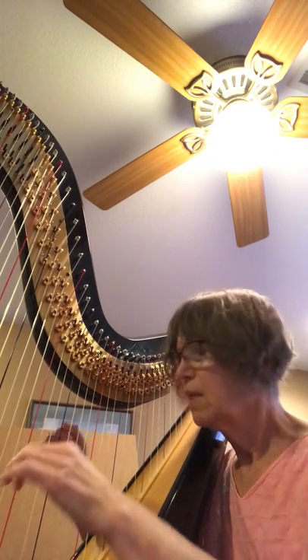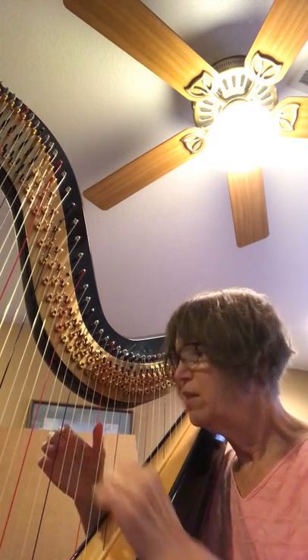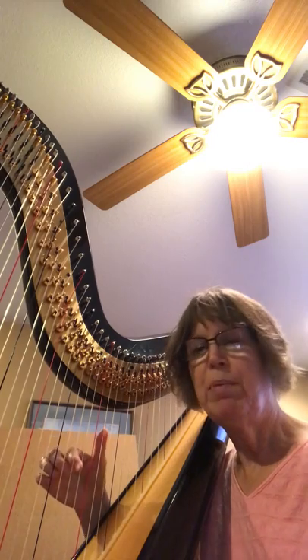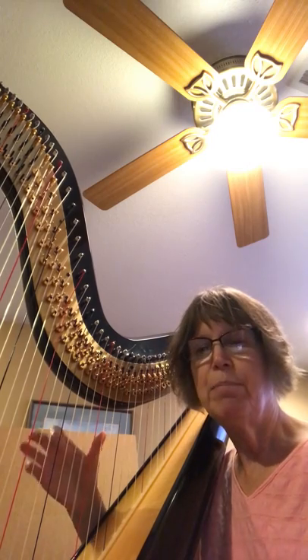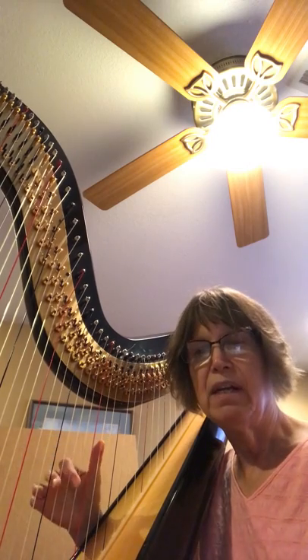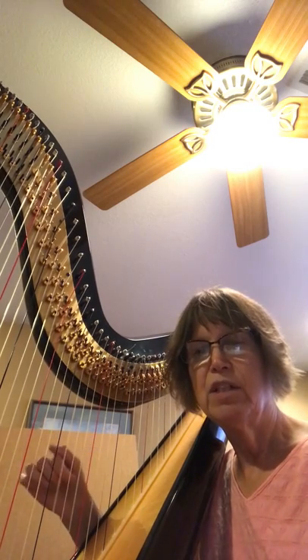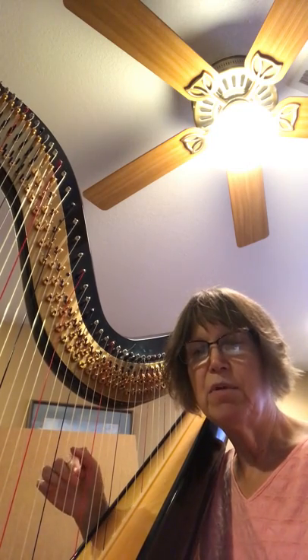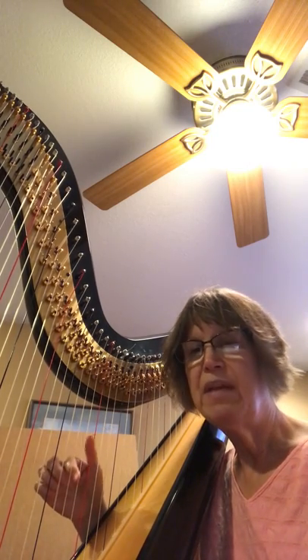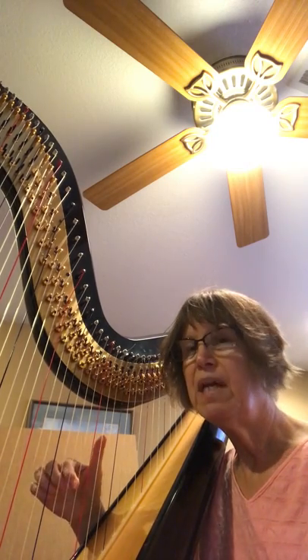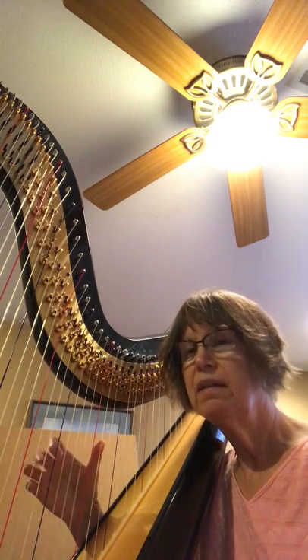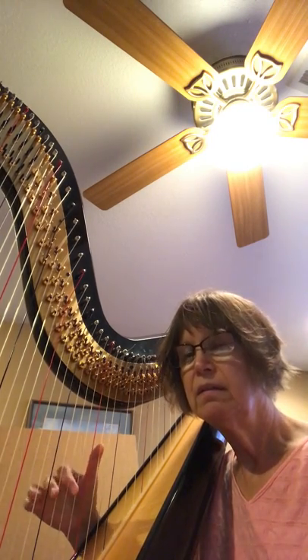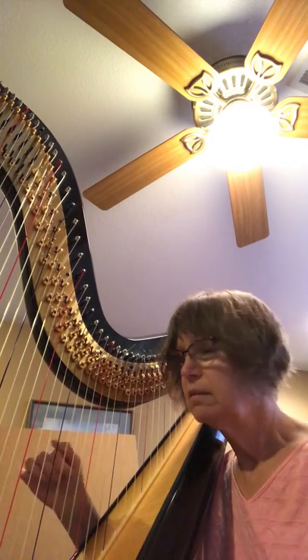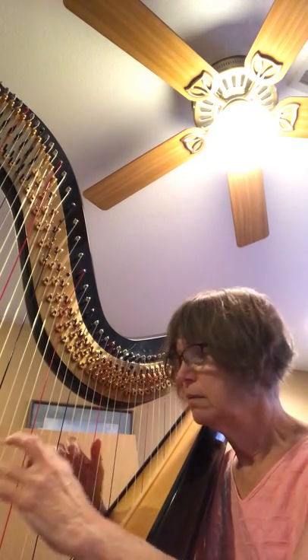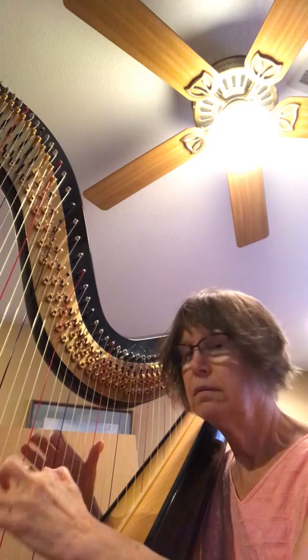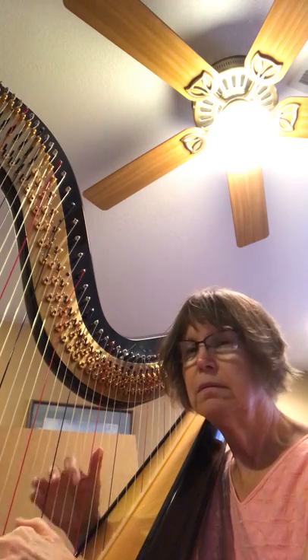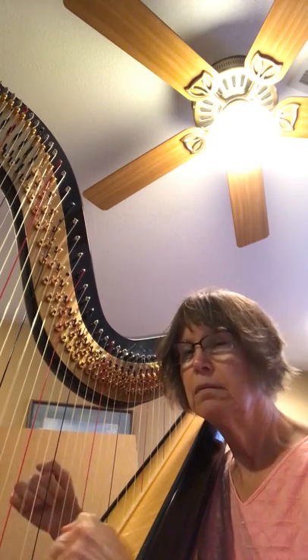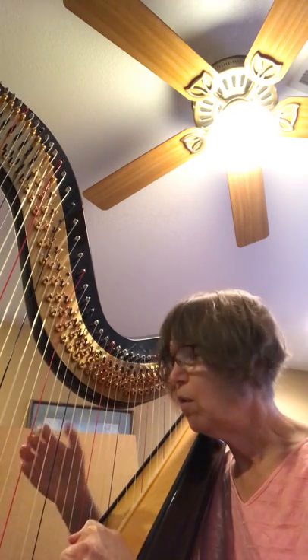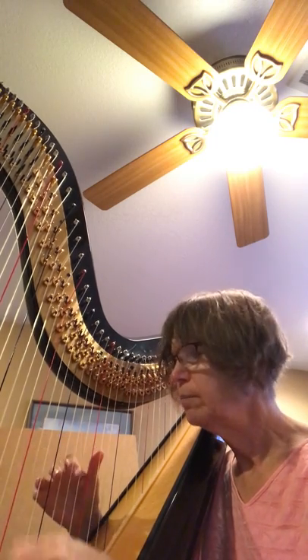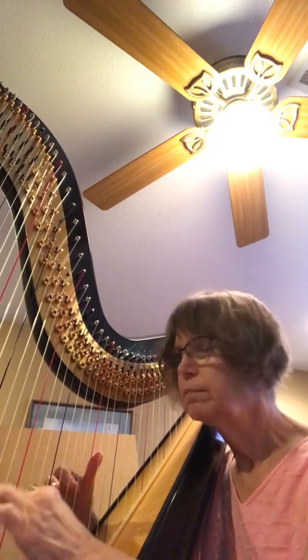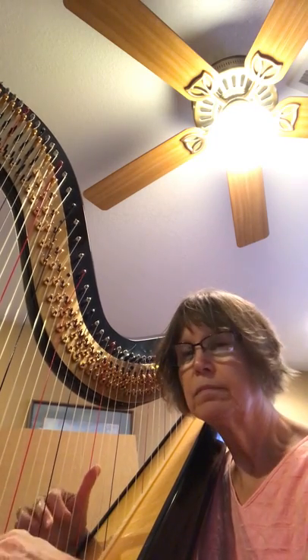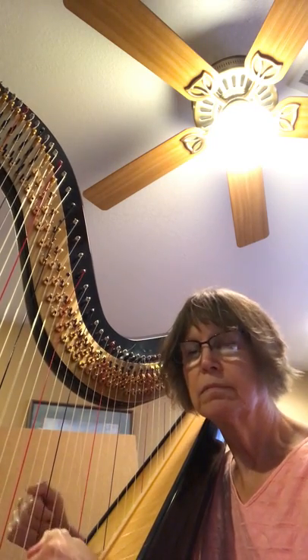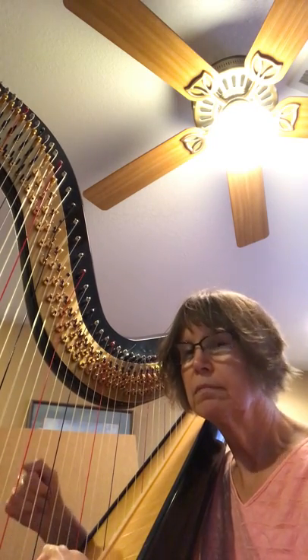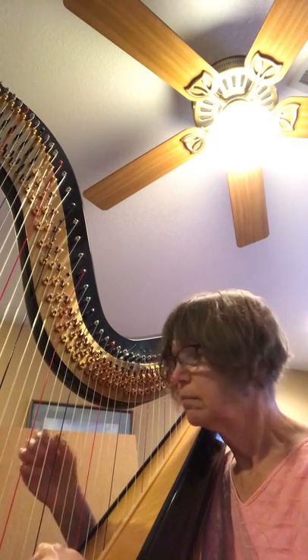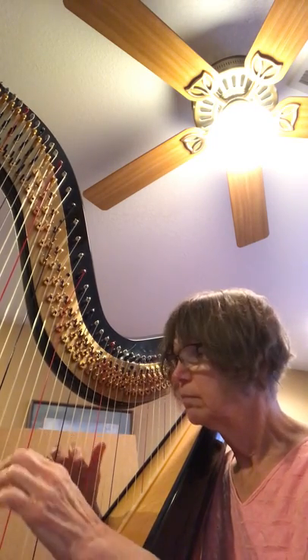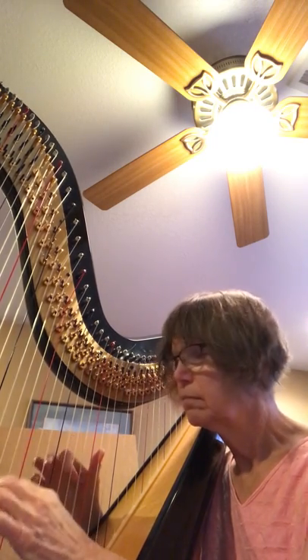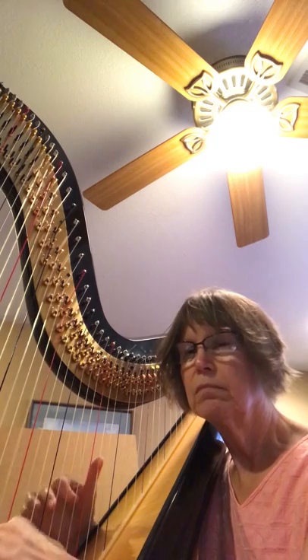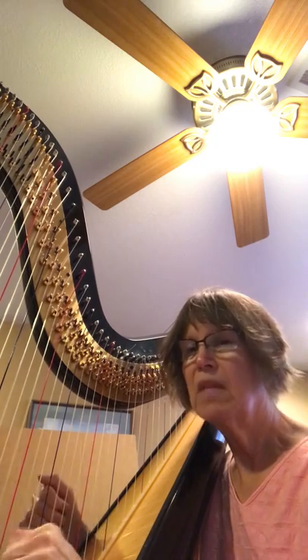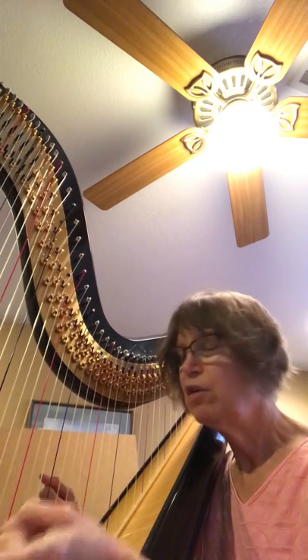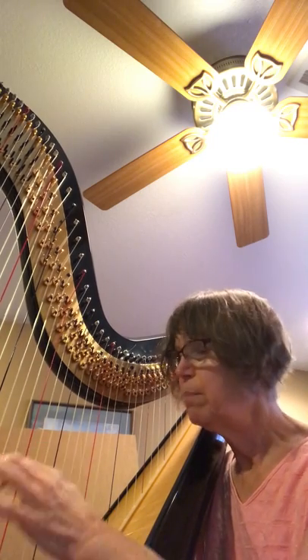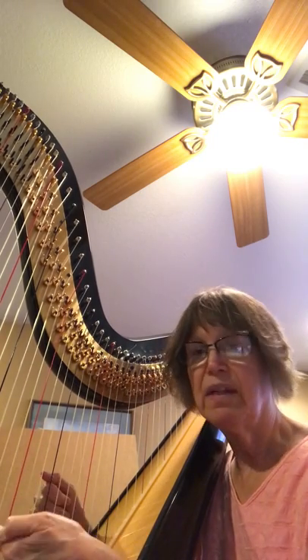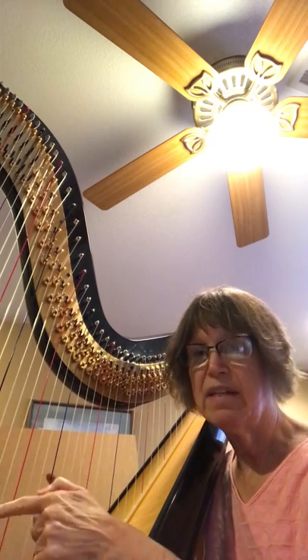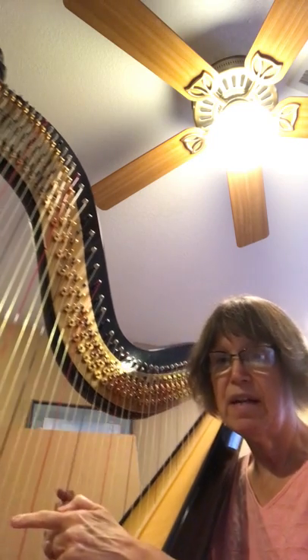And here's a repeated B — do you need to repeat that B? Or actually, you could play the B in the left hand instead.